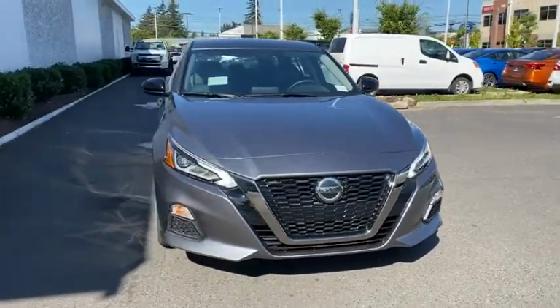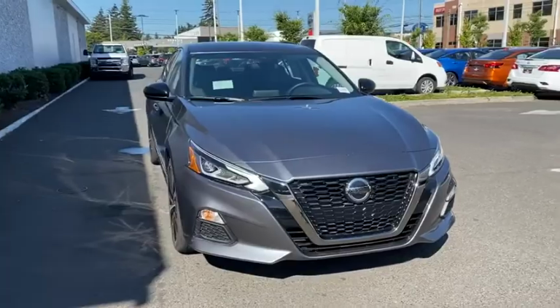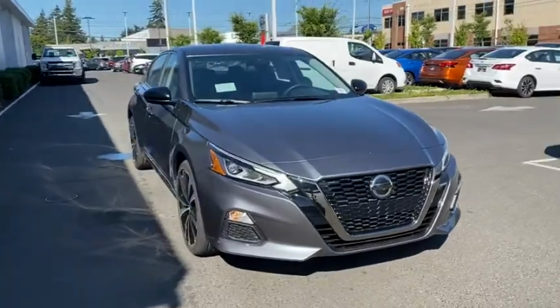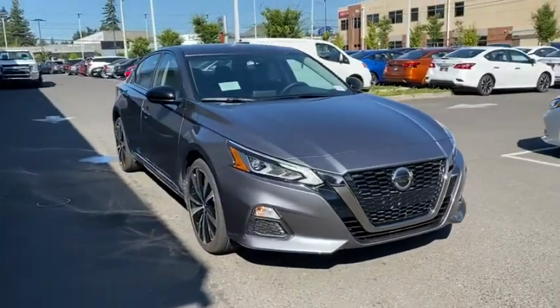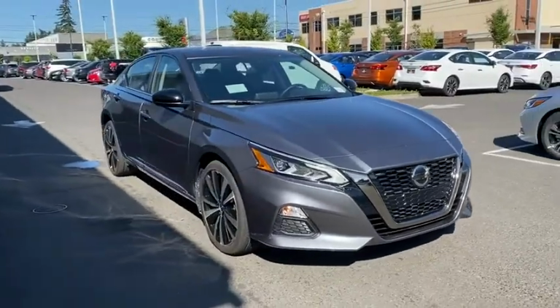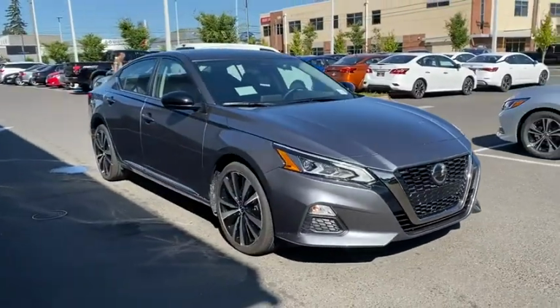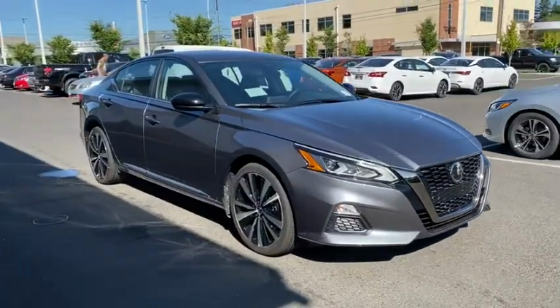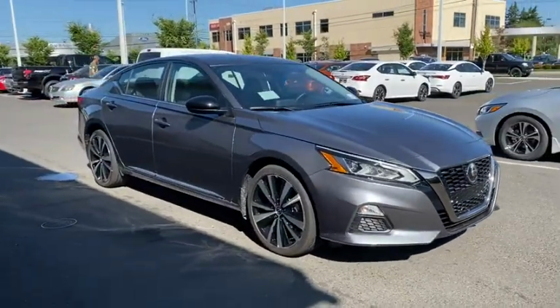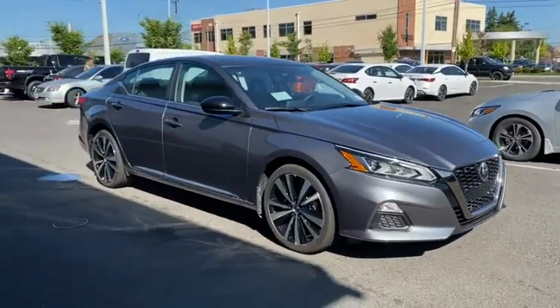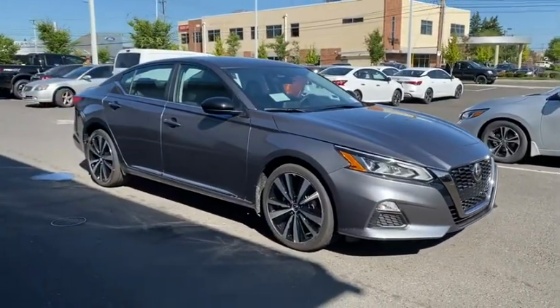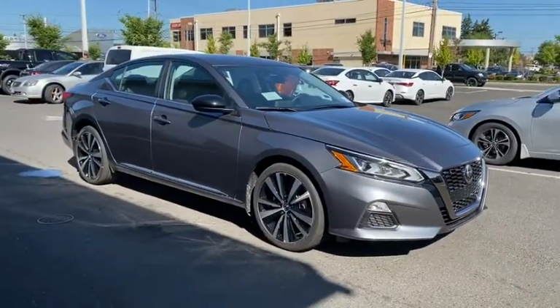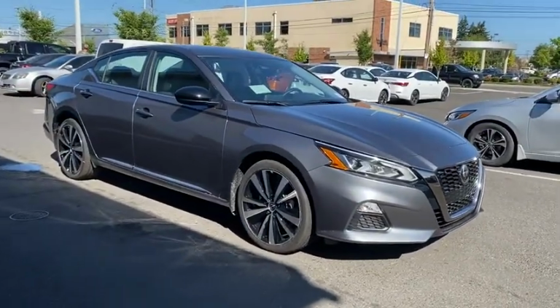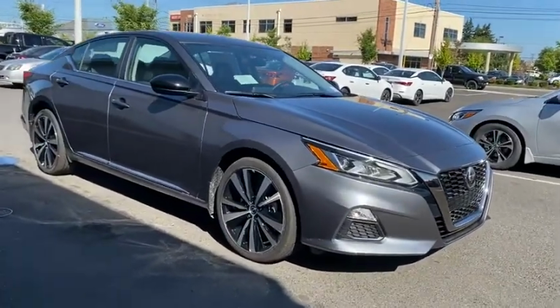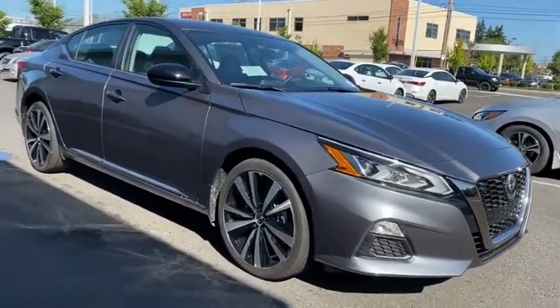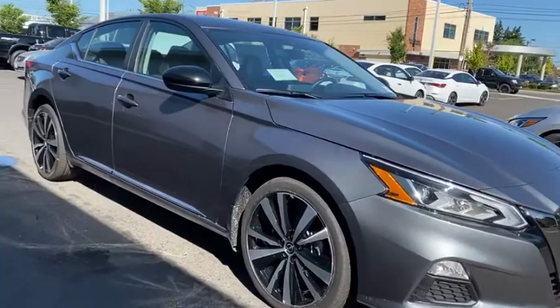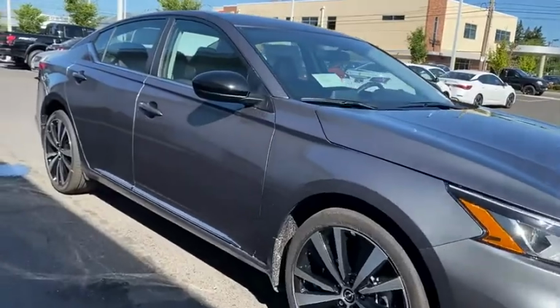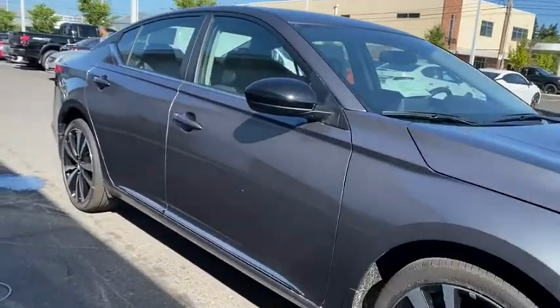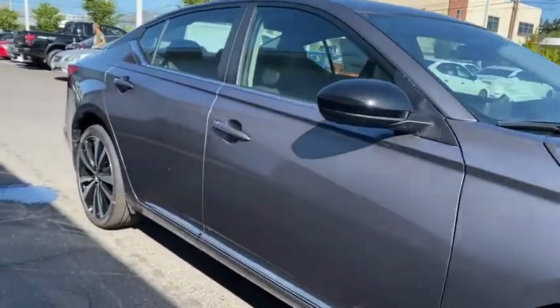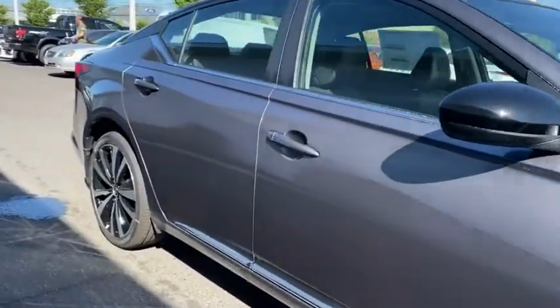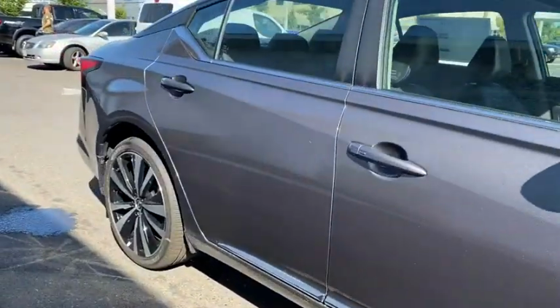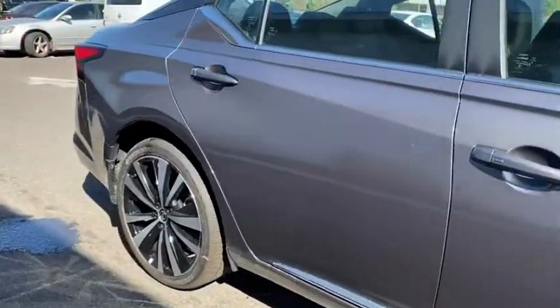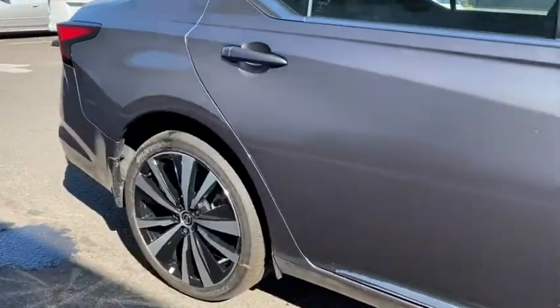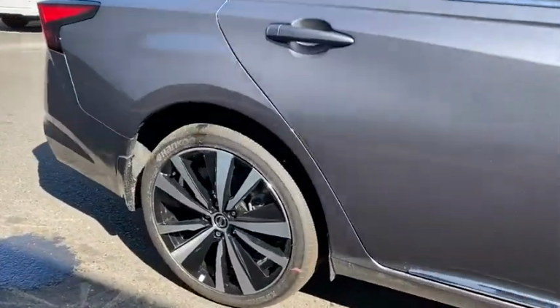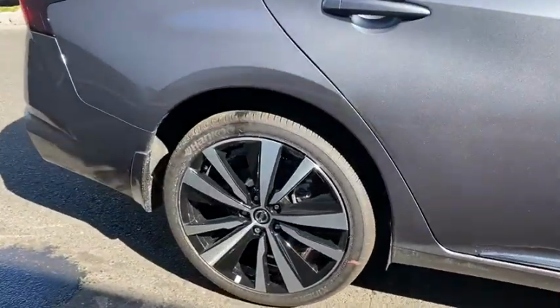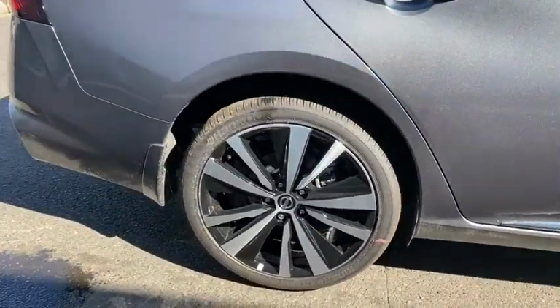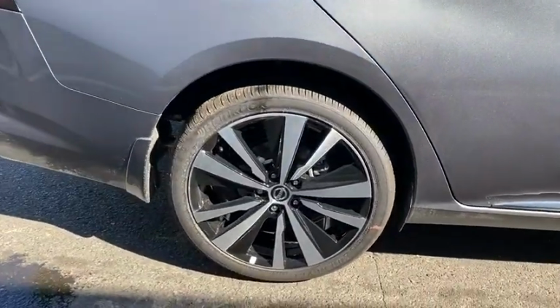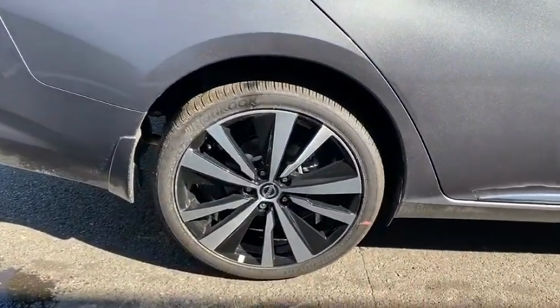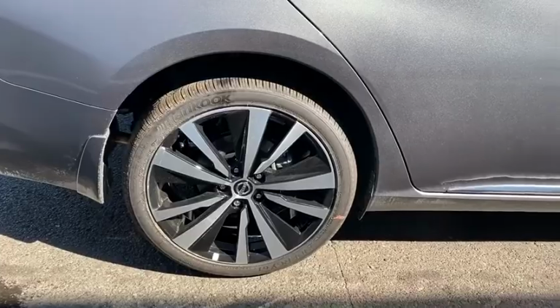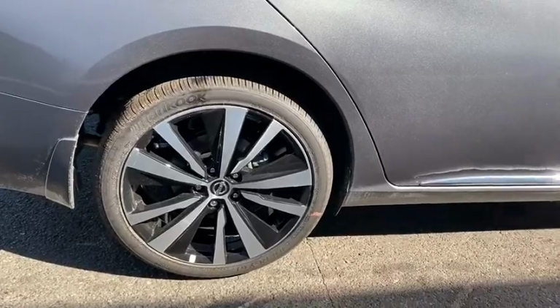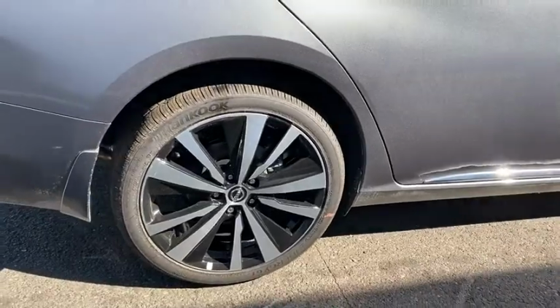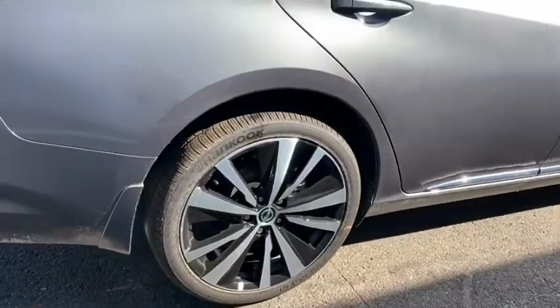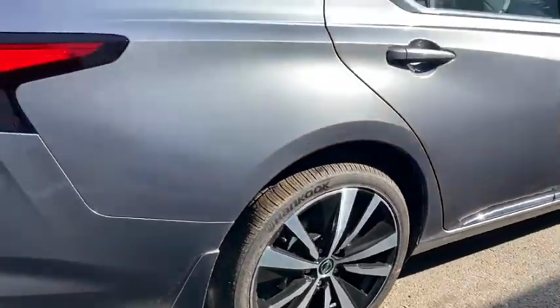Combine that with the powerful engine, six standard airbags, and over 5,000 quality and performance tests, and you'll see the Nissan Altima is made to drive and built to last. Come see the car for yourself.